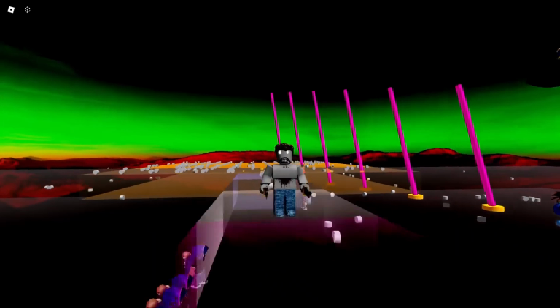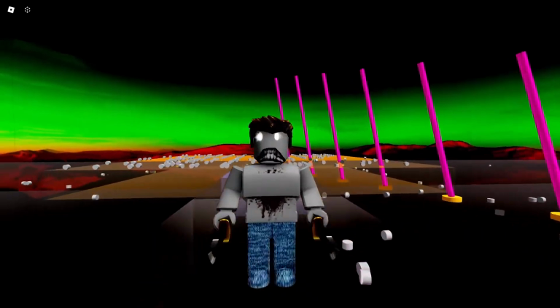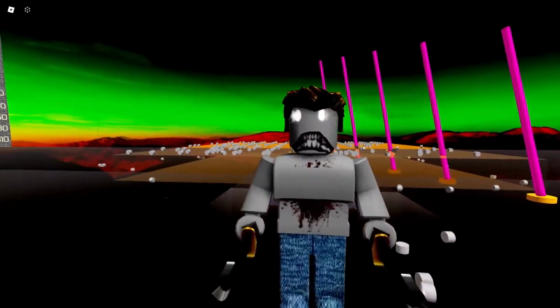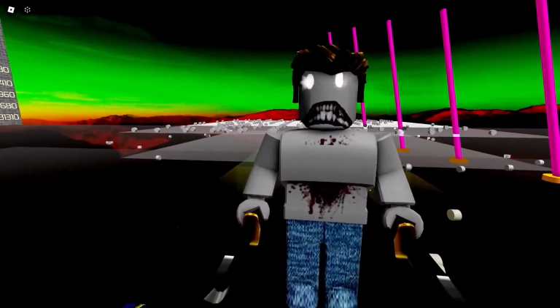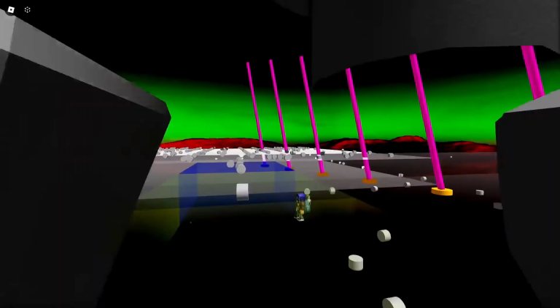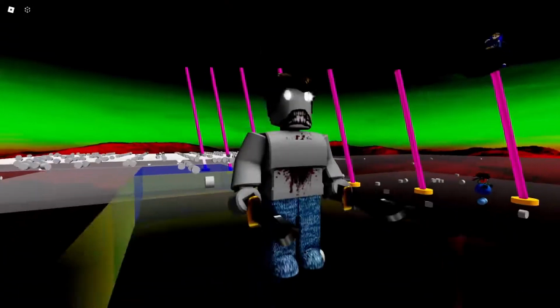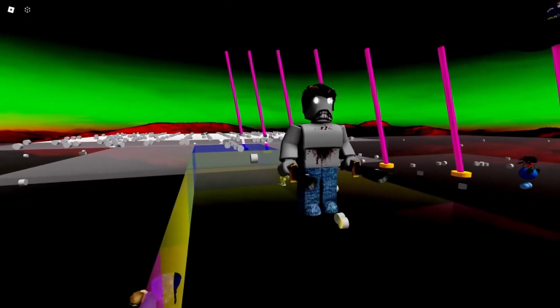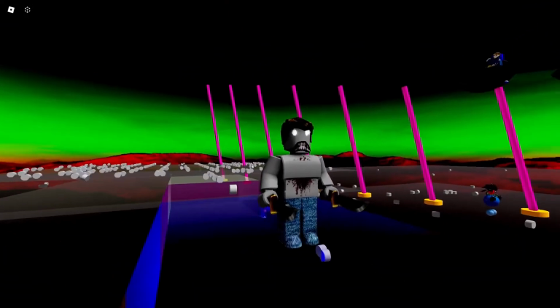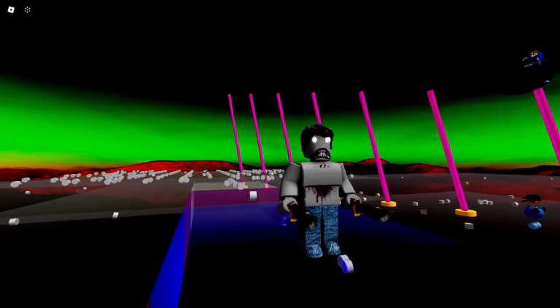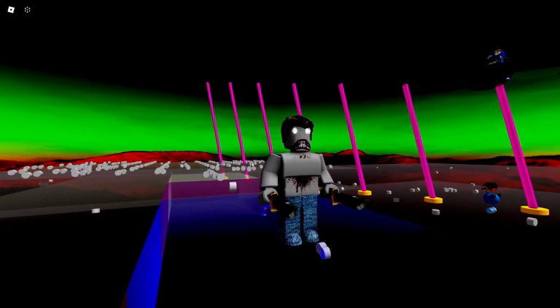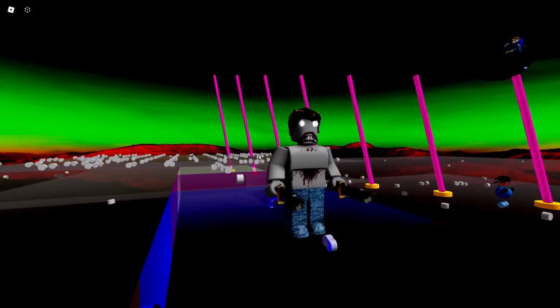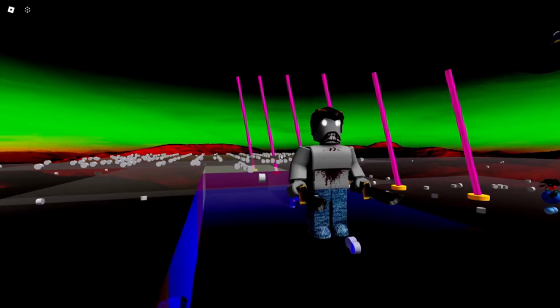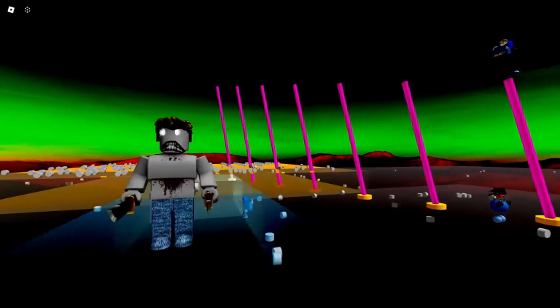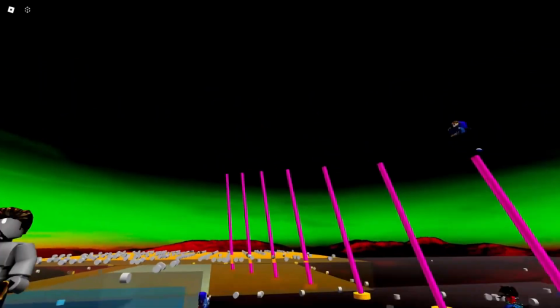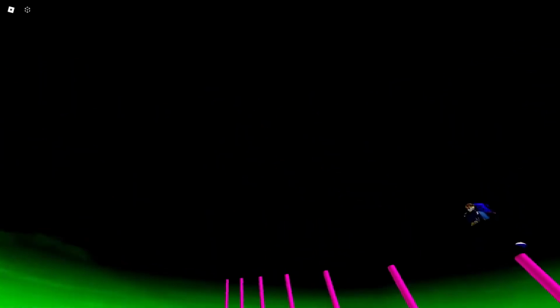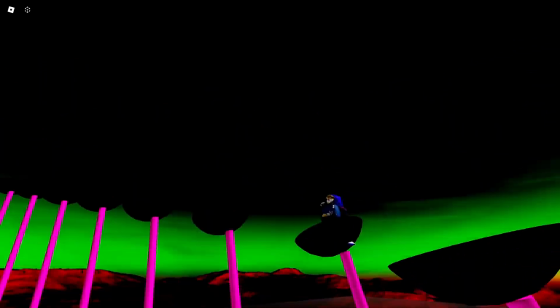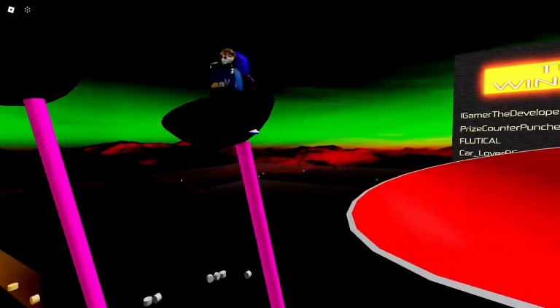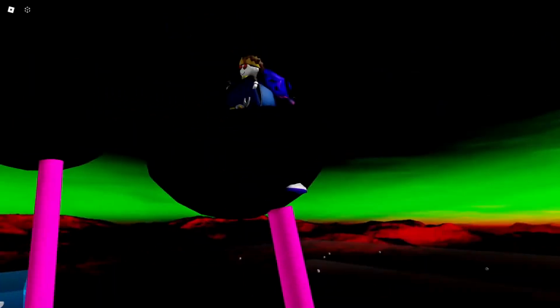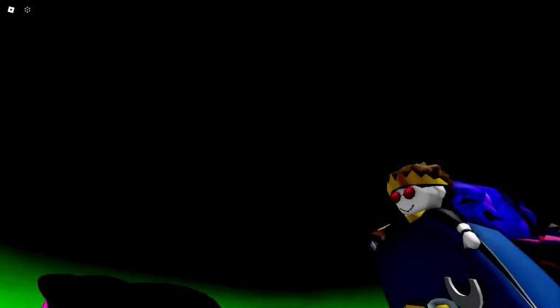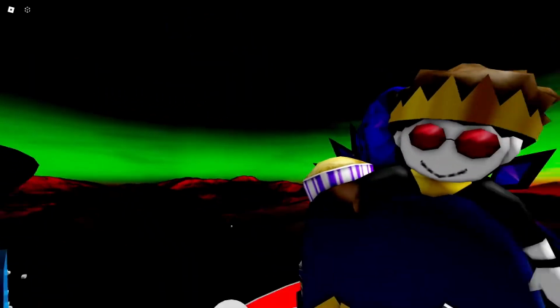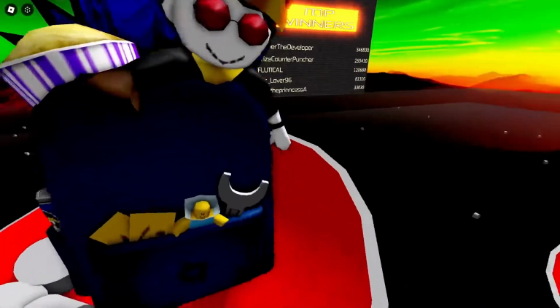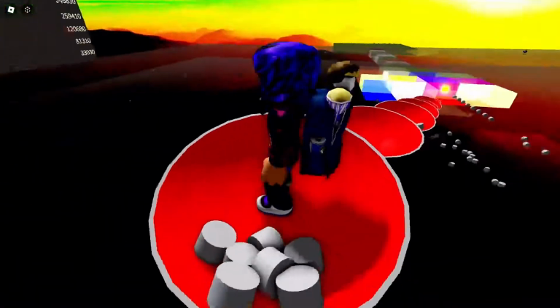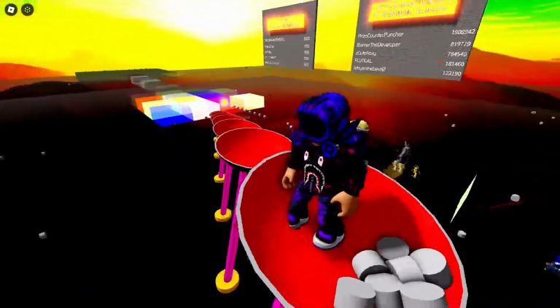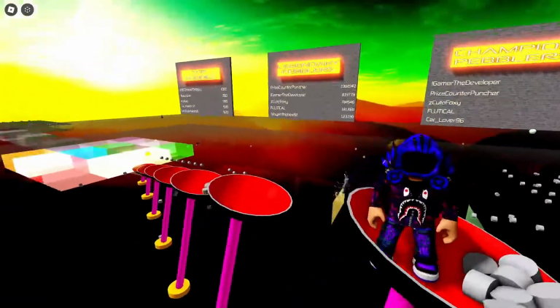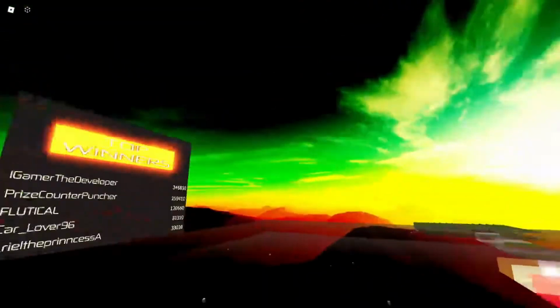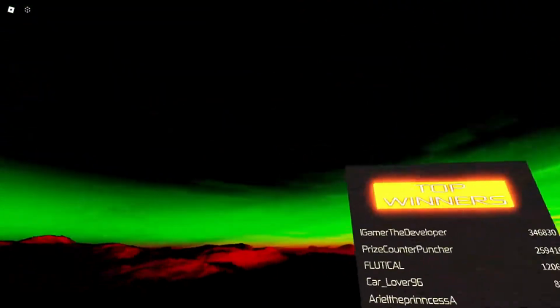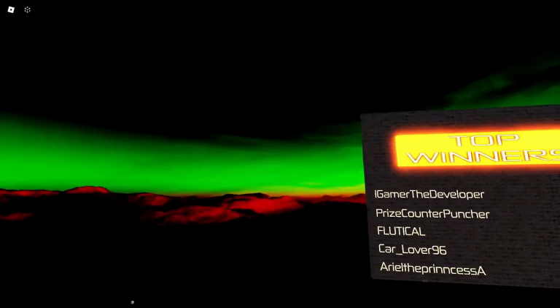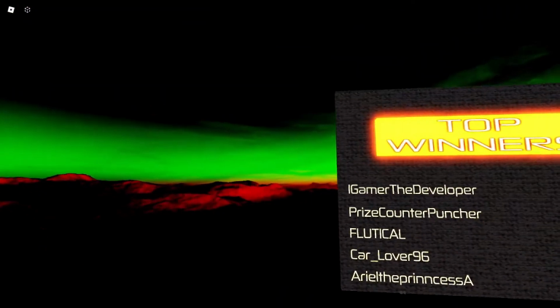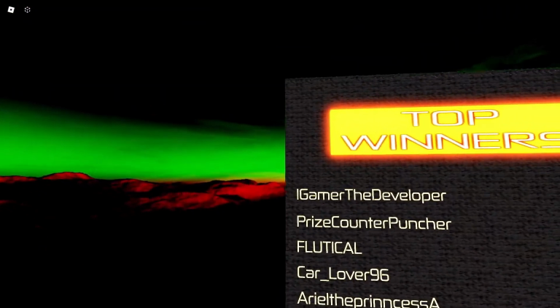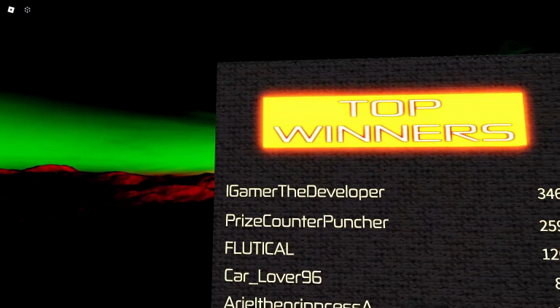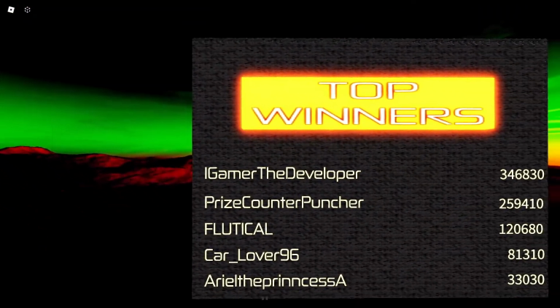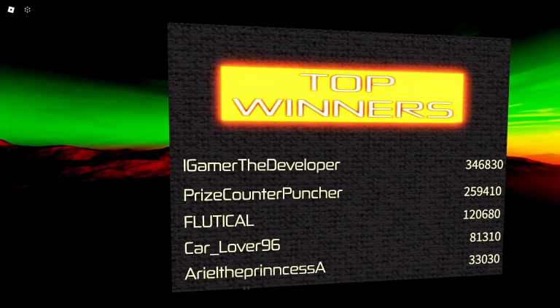For example, I could see where the bot is — this is the bot right here. He's just standing there because he doesn't know how to climb up. And you could see me over here, you could see the leaderboard, and I'm gonna be flexing my stats here.